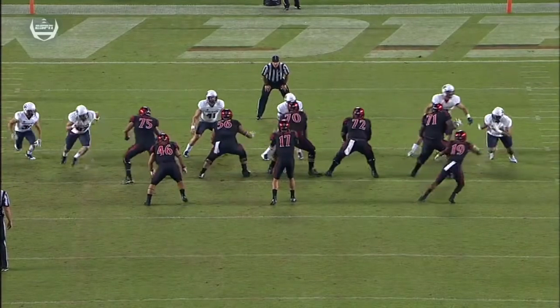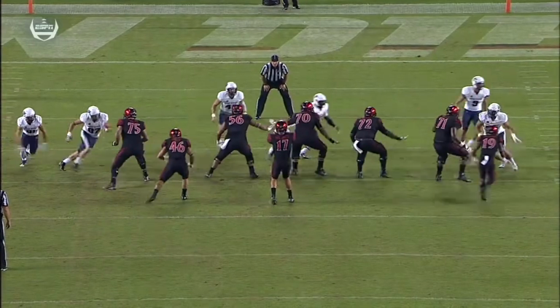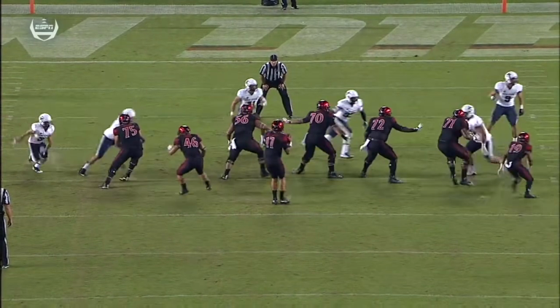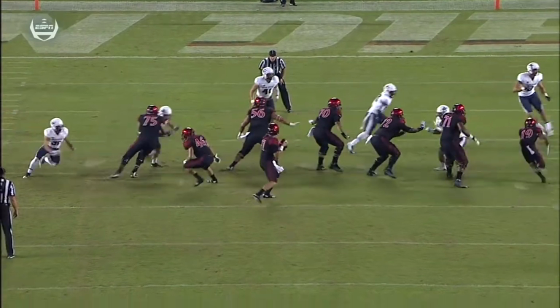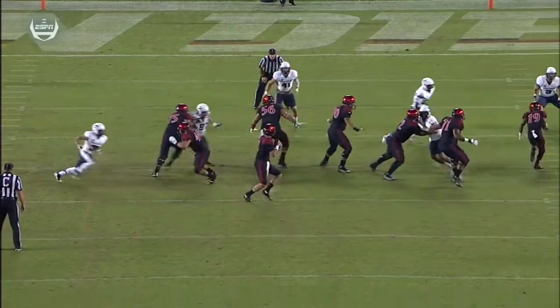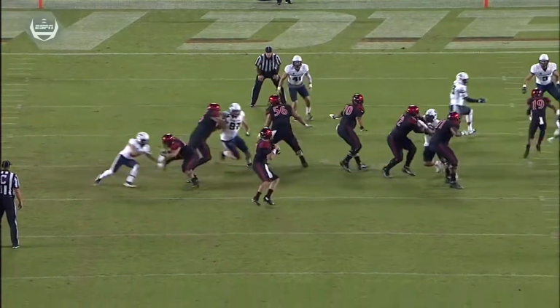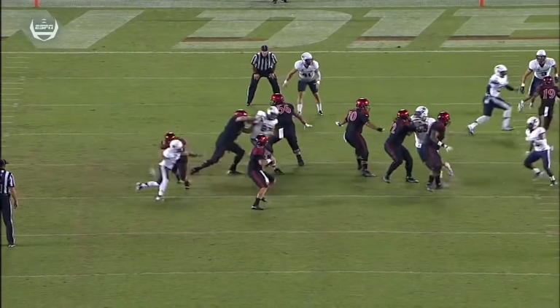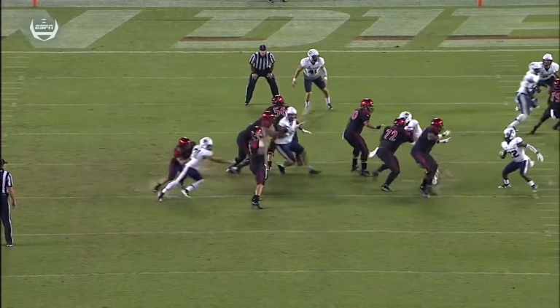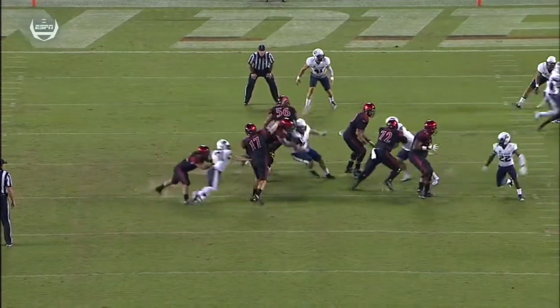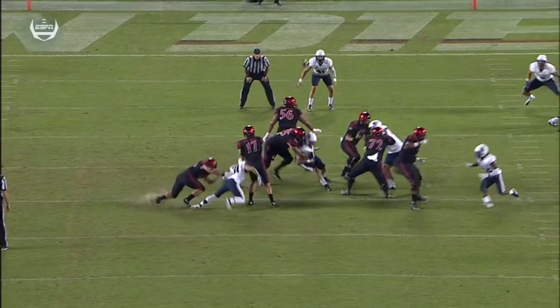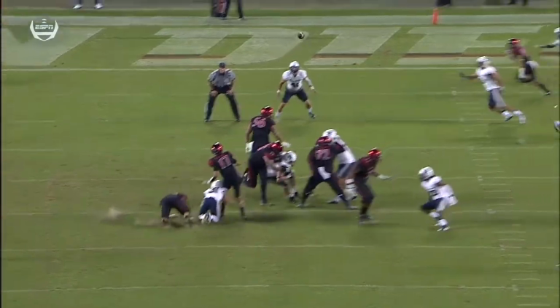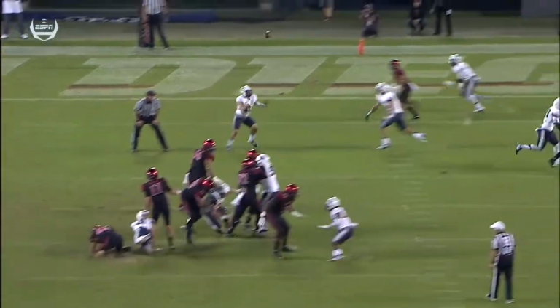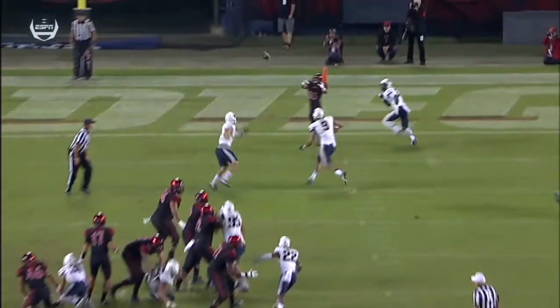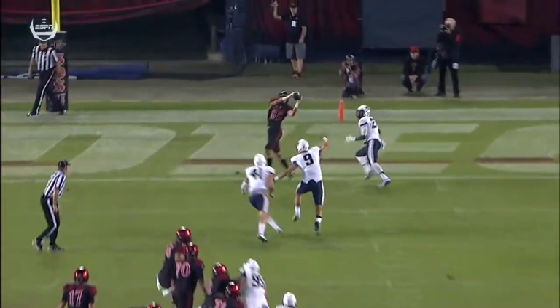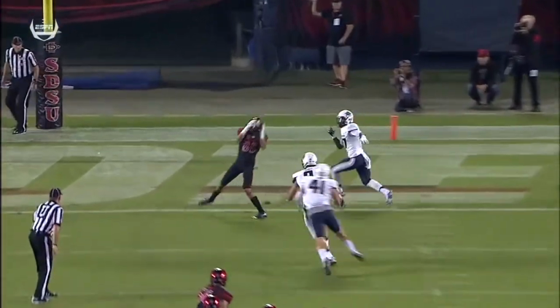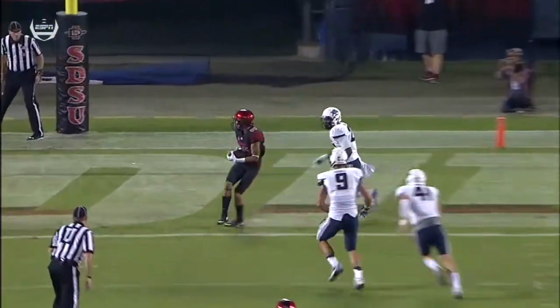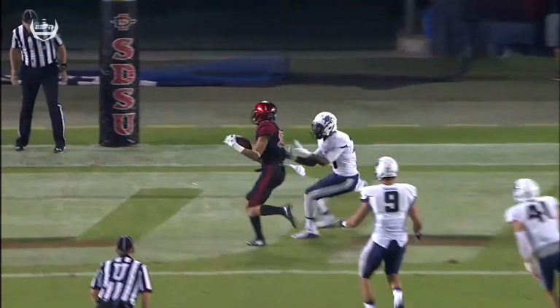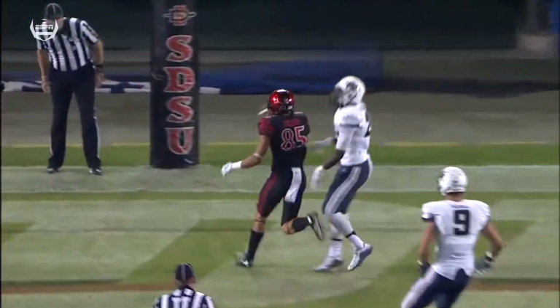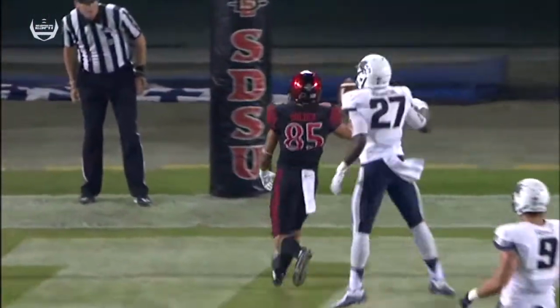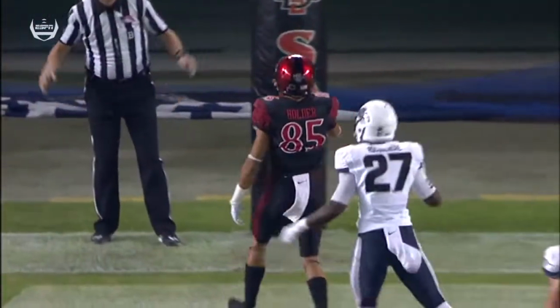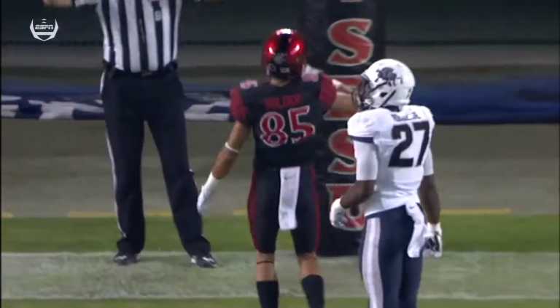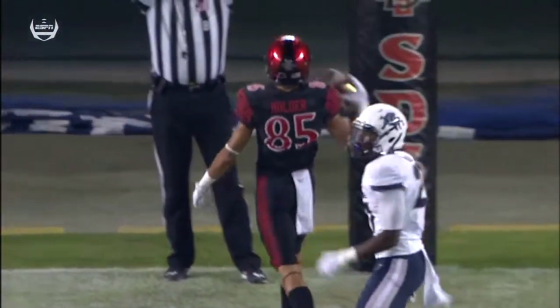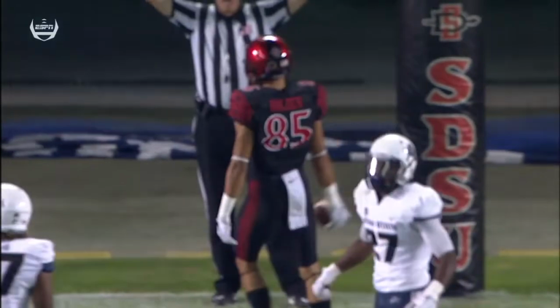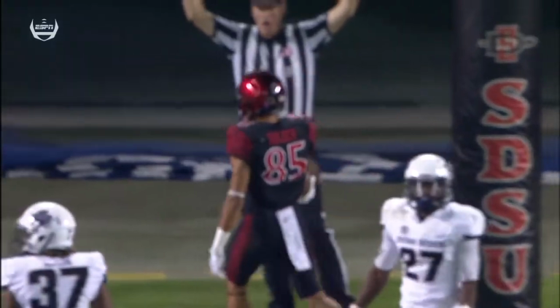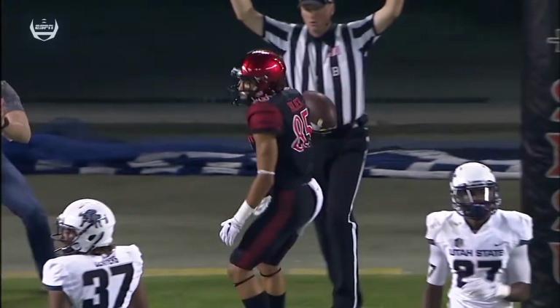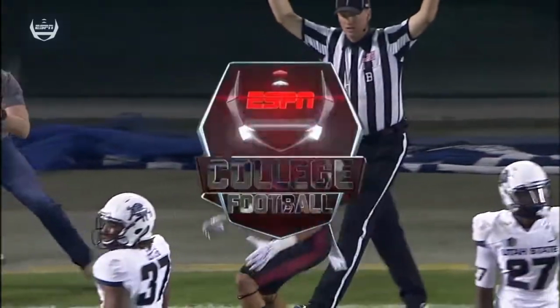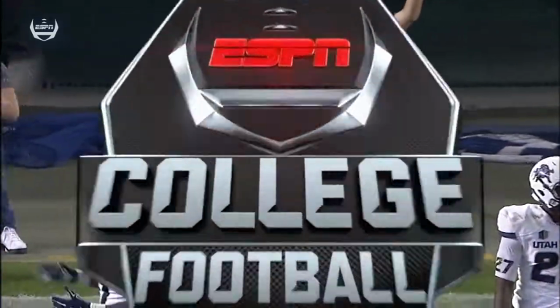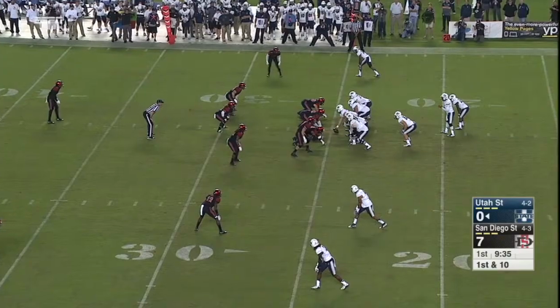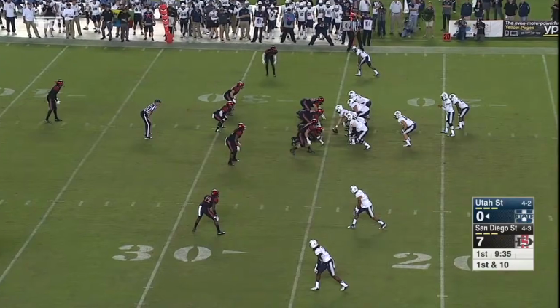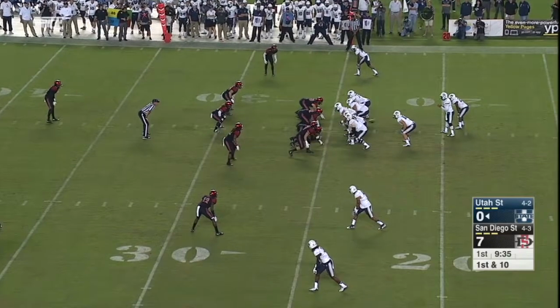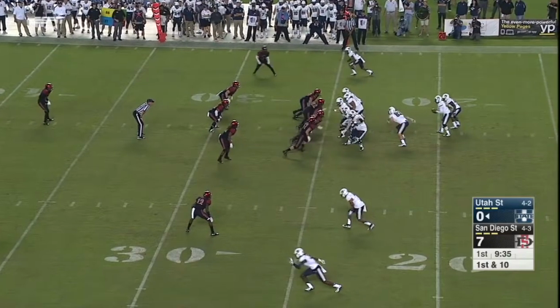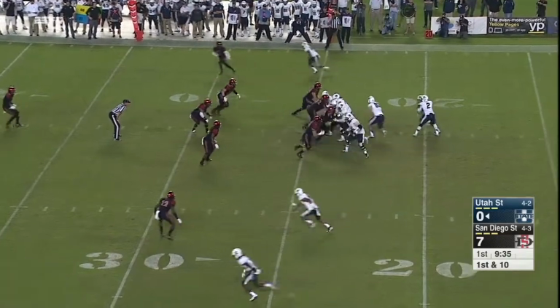Third touchdown reception this season and the eighth touchdown pass for Maxwell Smith. There it is from the gun — protection holds up, he stands tall in the pocket, throws a strike down the middle of the field to his wide receiver Micah Holder. They split time in the backfield, play action over the middle — too tall for Hunter Sharp, incomplete, a dangerous throw from Kettbein.